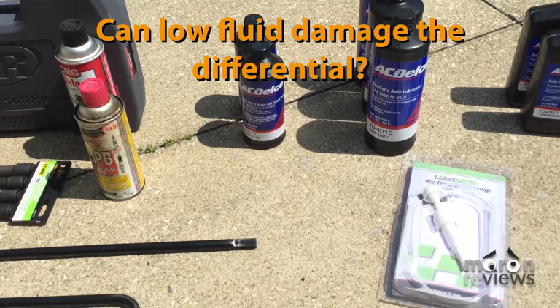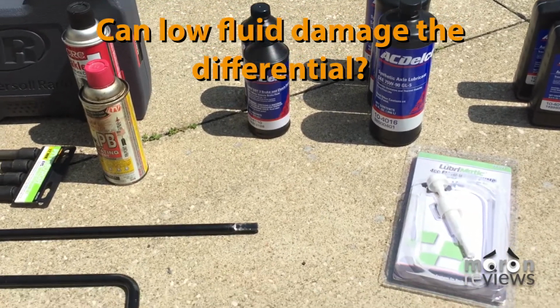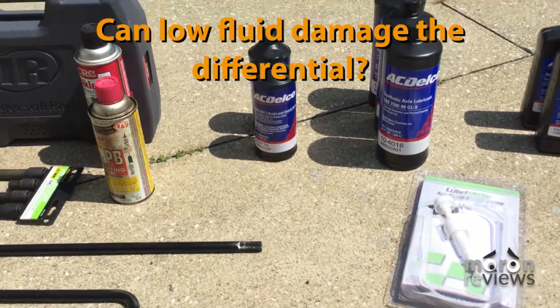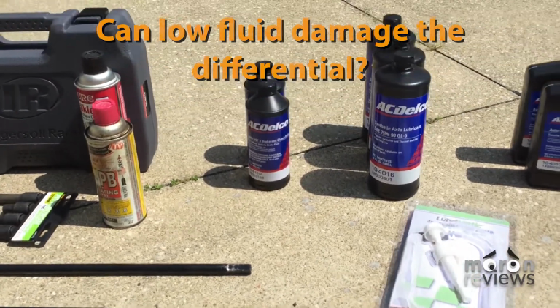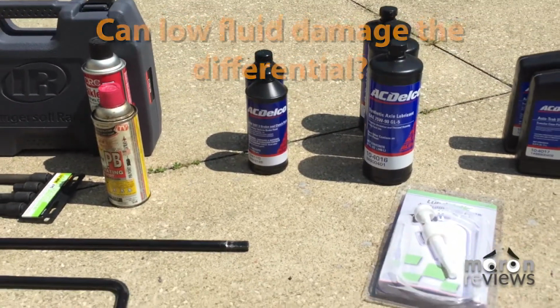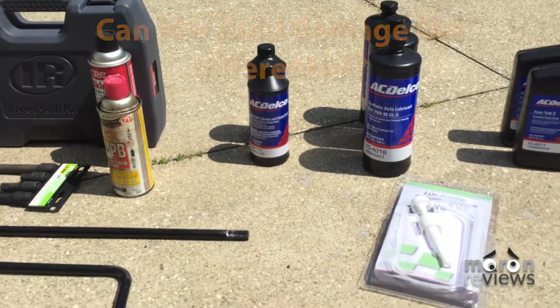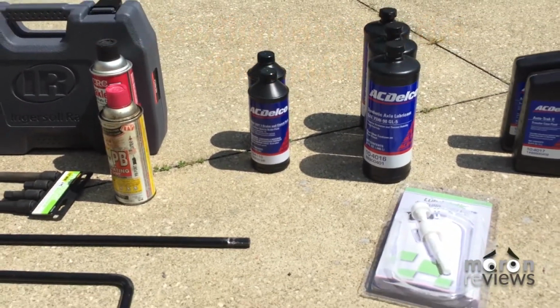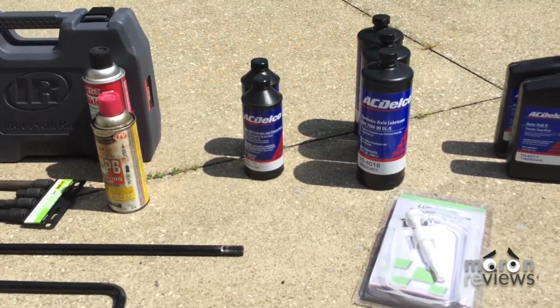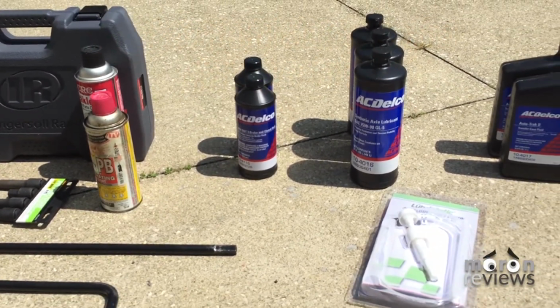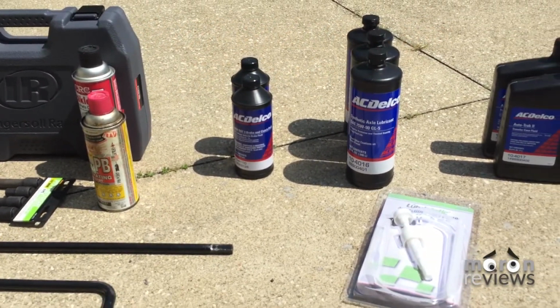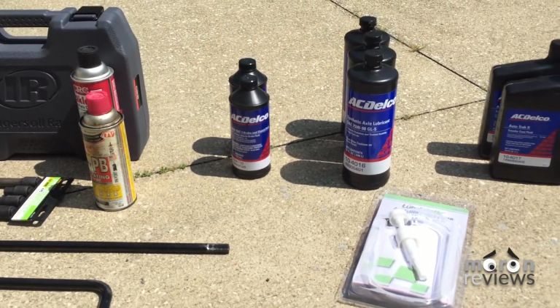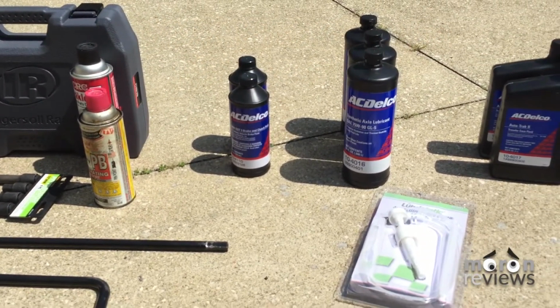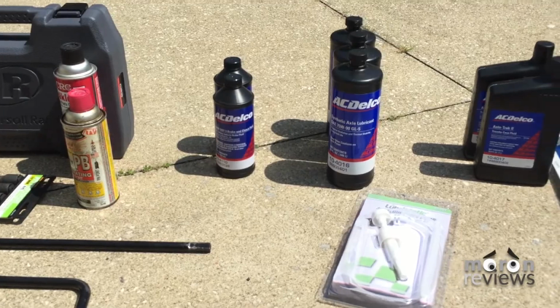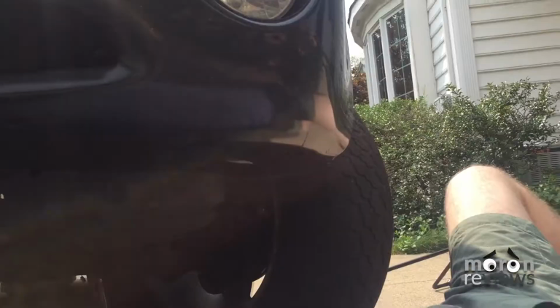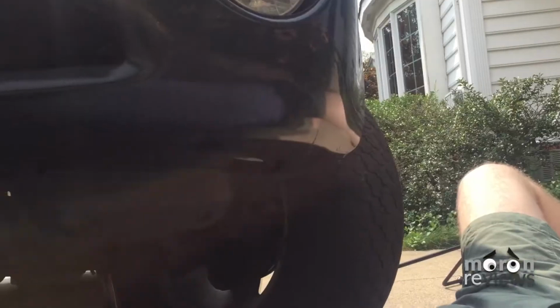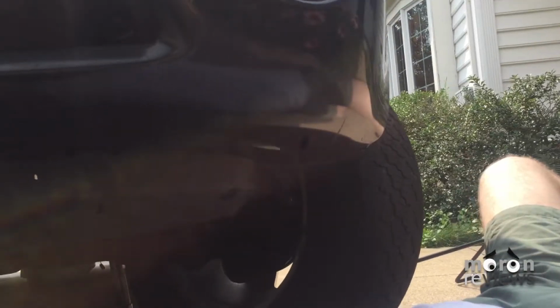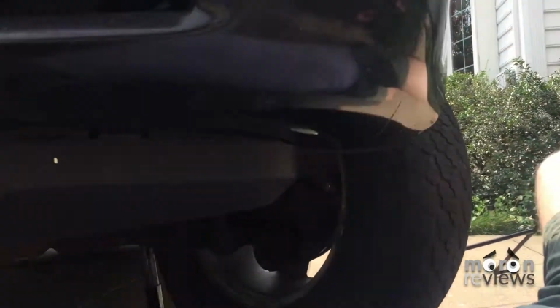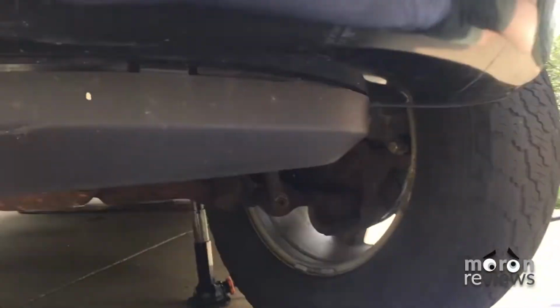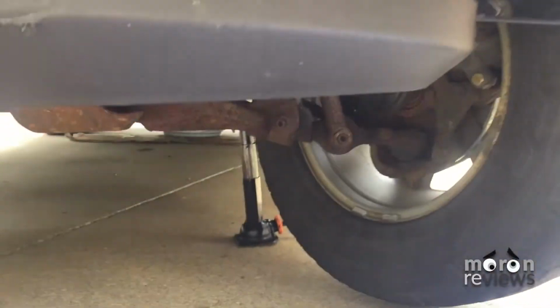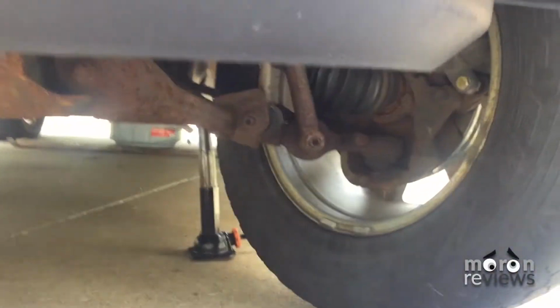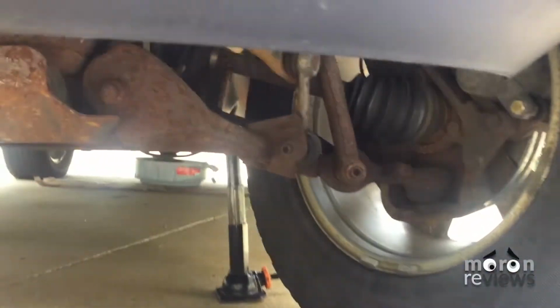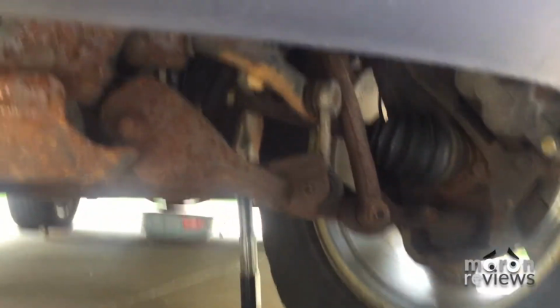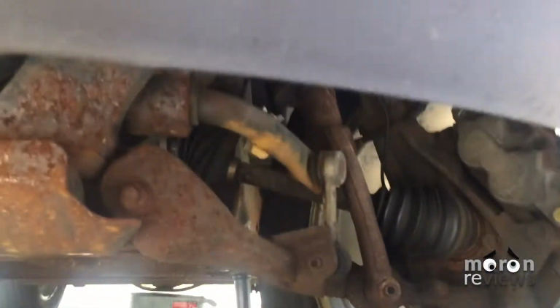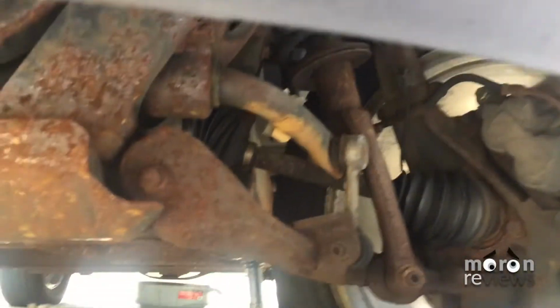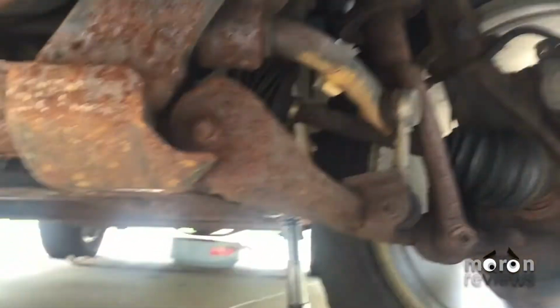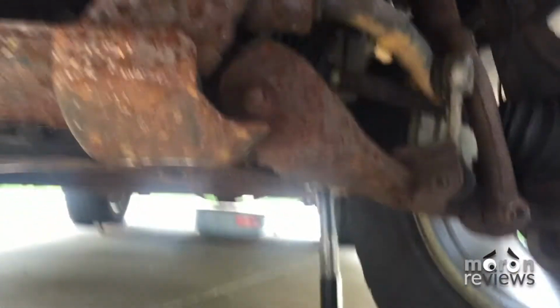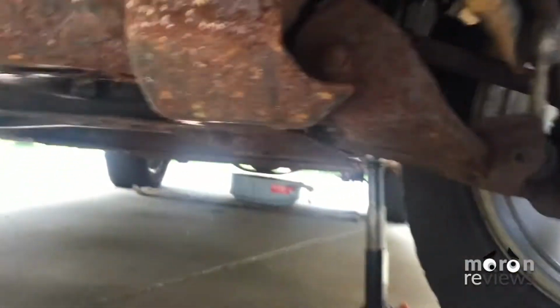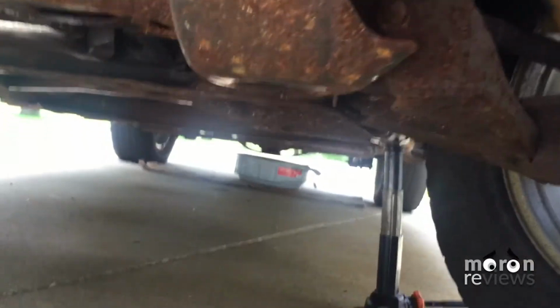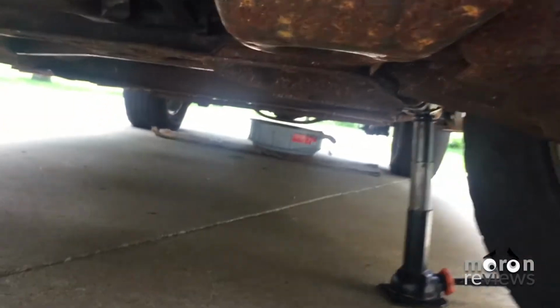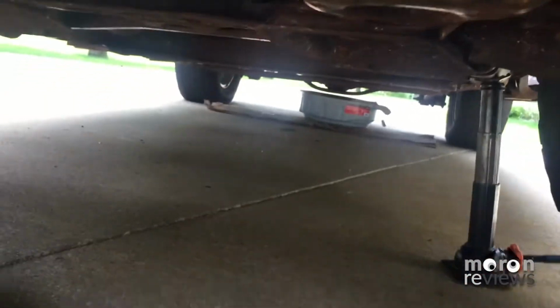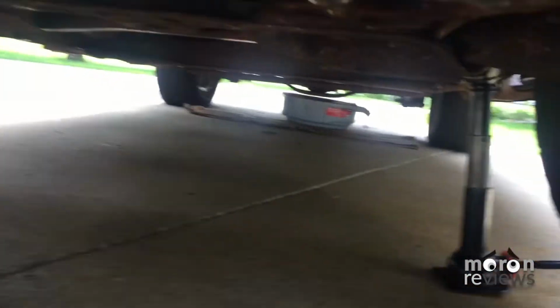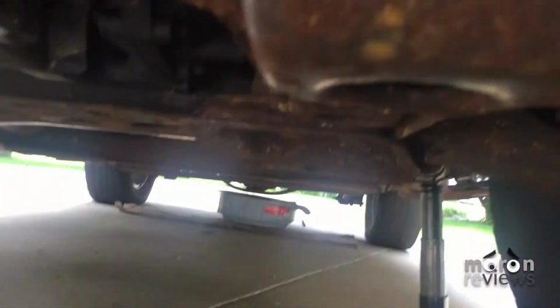Start by jacking up the front of the car. Always use jack stands. In our case, we only jacked up the car three inches, so even if the jack was to fail, the vehicle wouldn't be damaged or injure anyone.